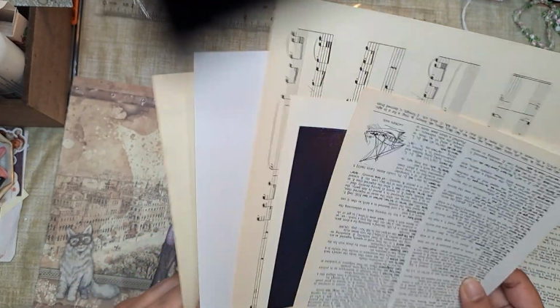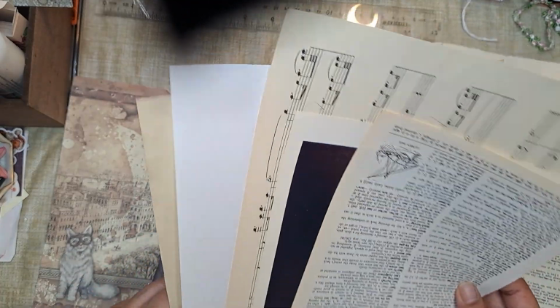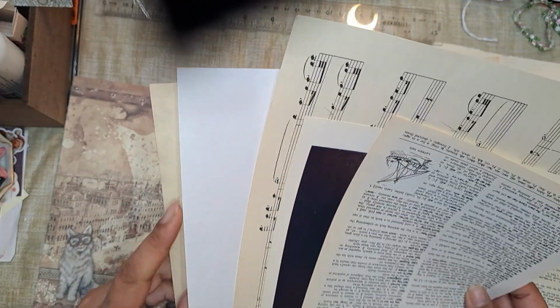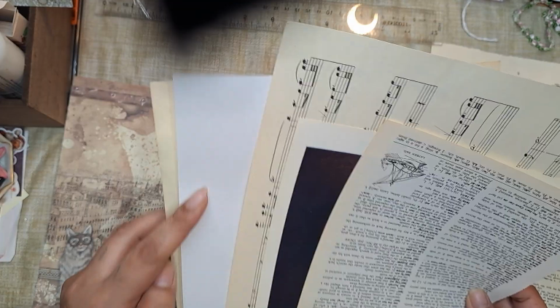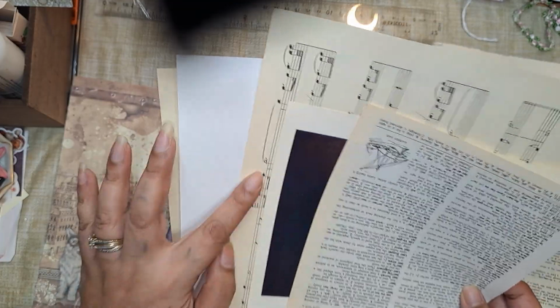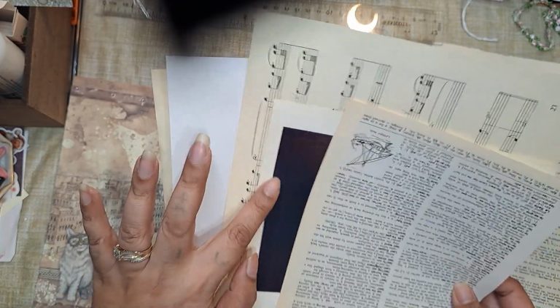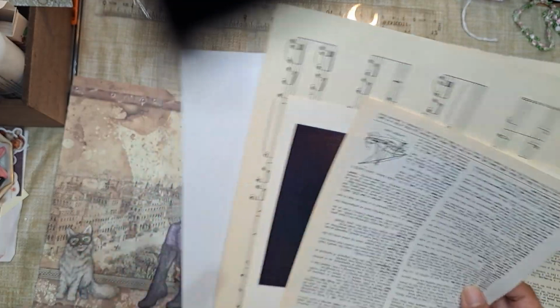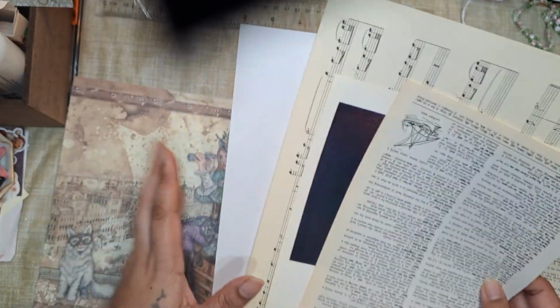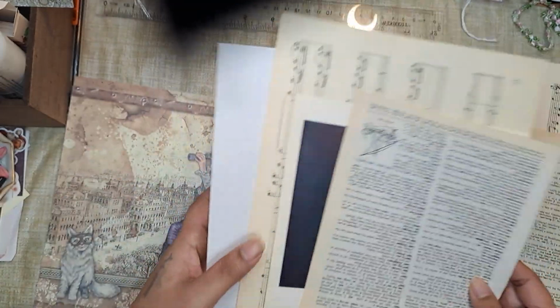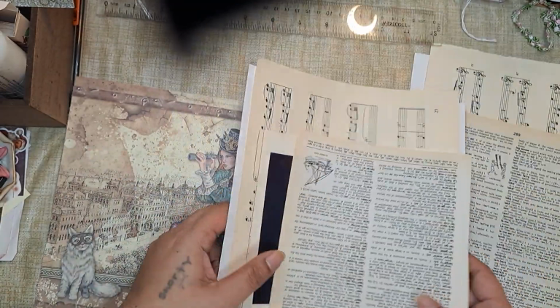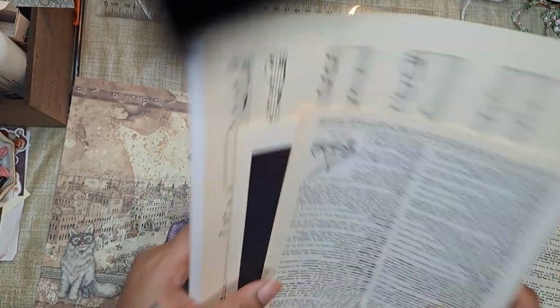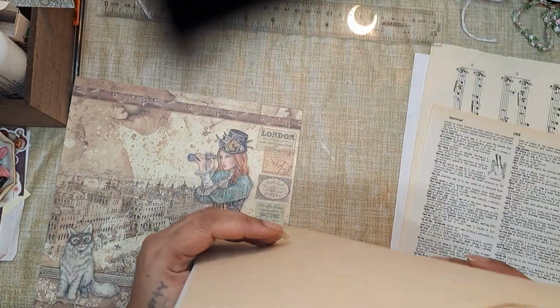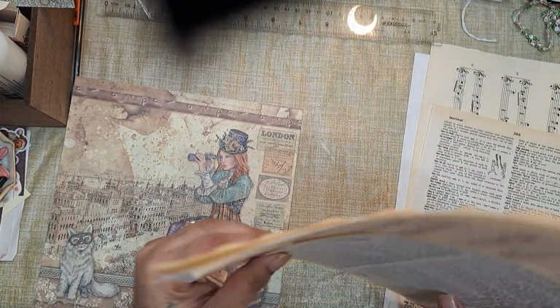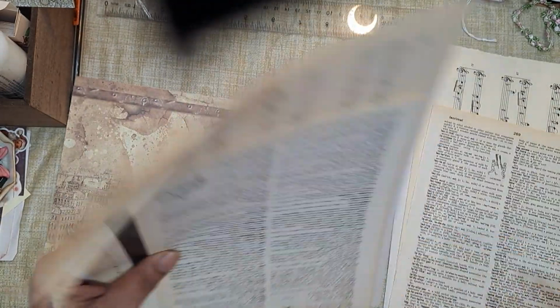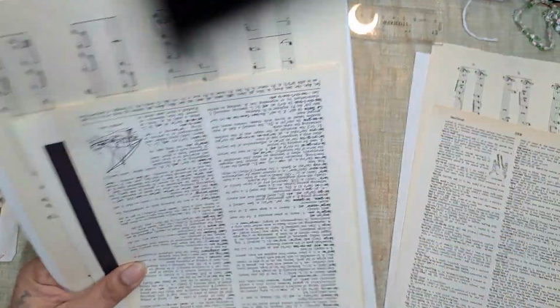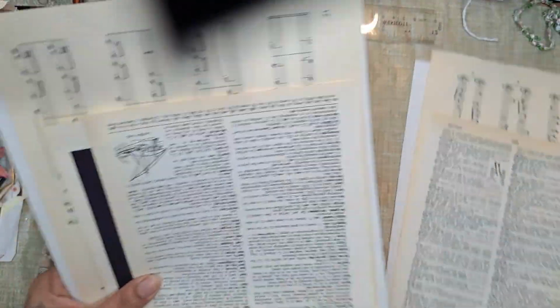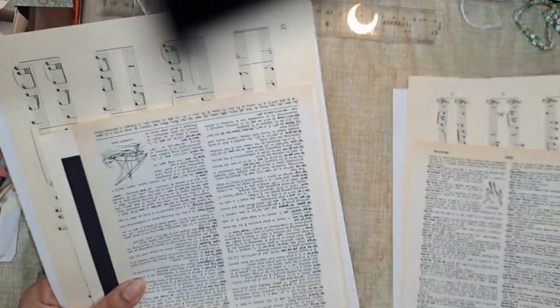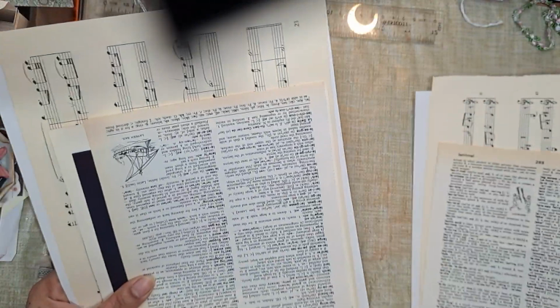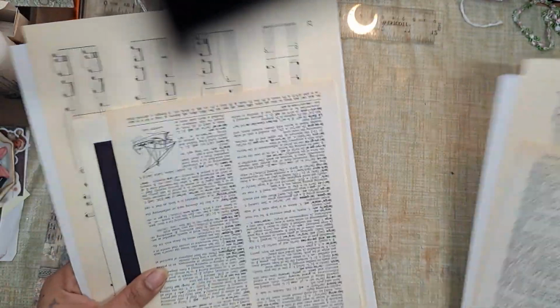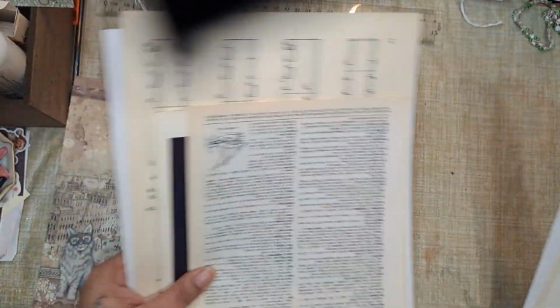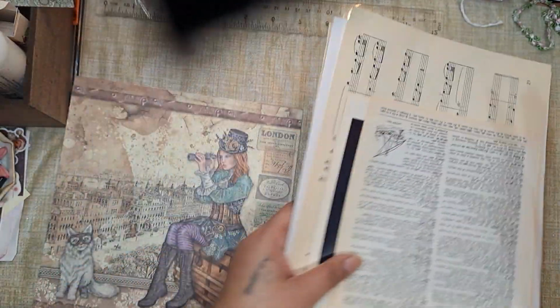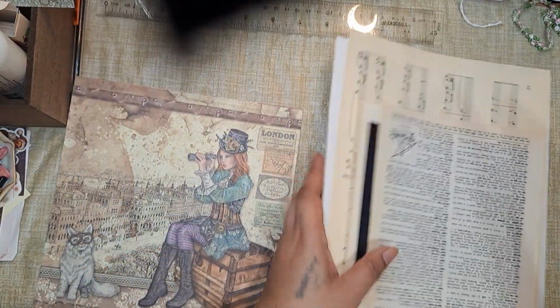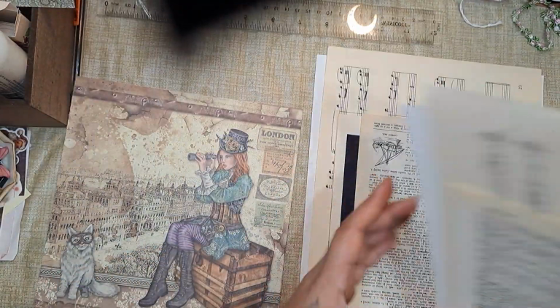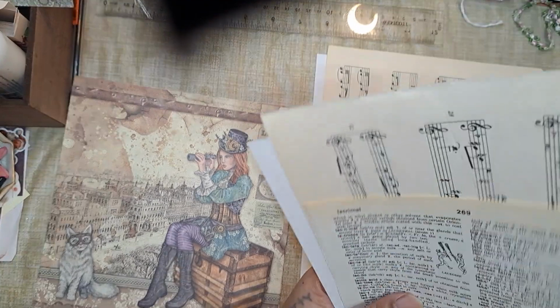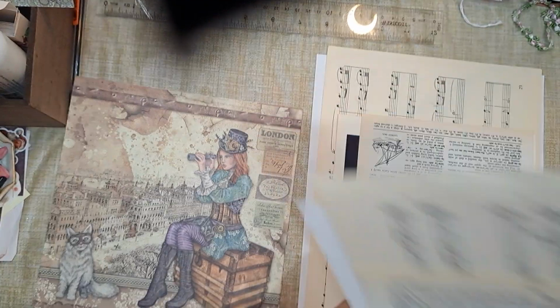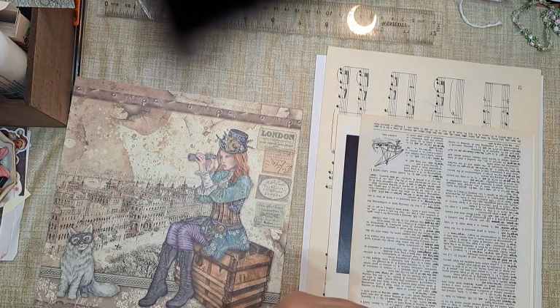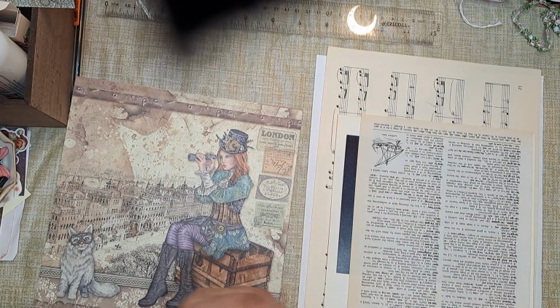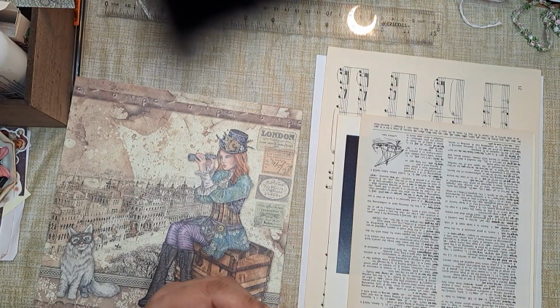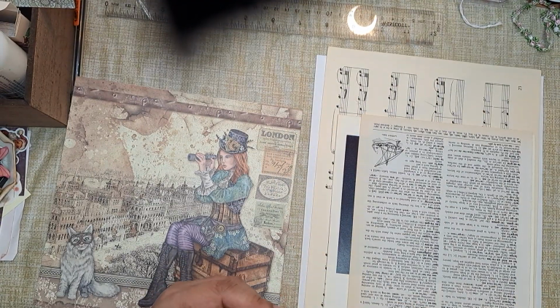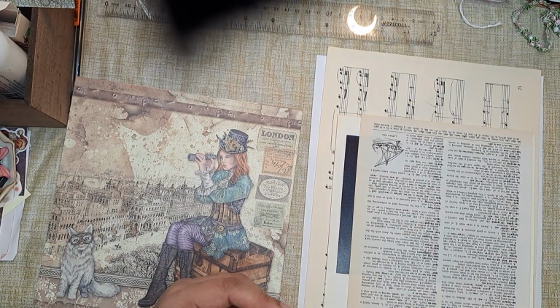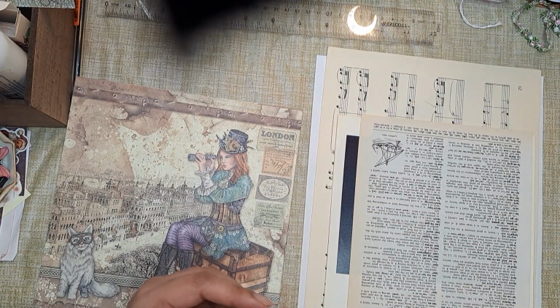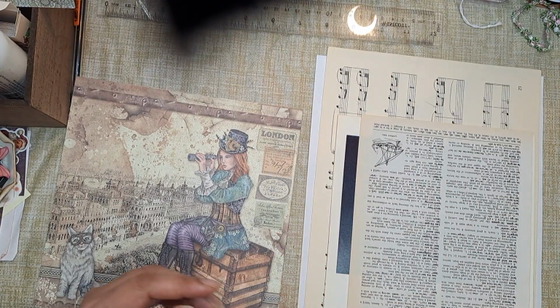I've already chosen the papers for each of the middles, or each of the signatures. These are for the other two, so let me put that aside. Basically I think this is going to work because here's the five pages — one, two, three, four, five — yep, and then five. All right, I'll put that aside too.